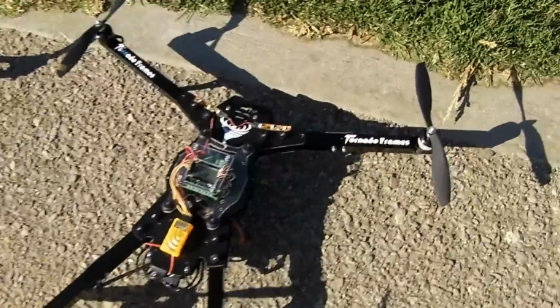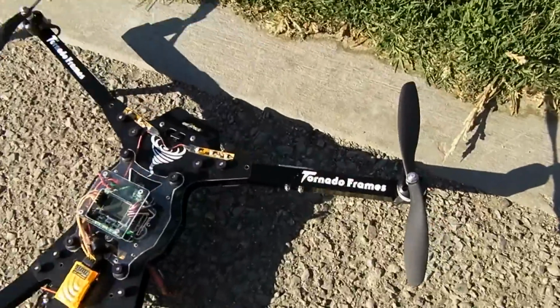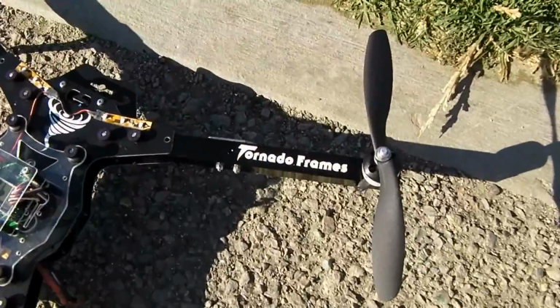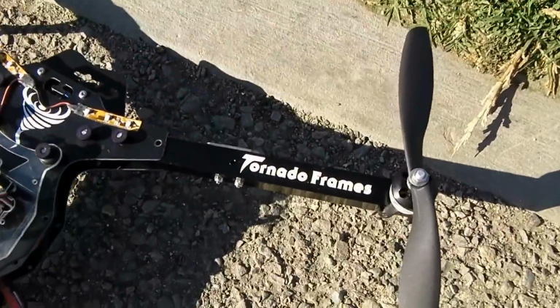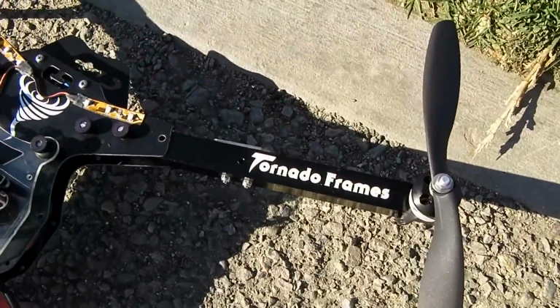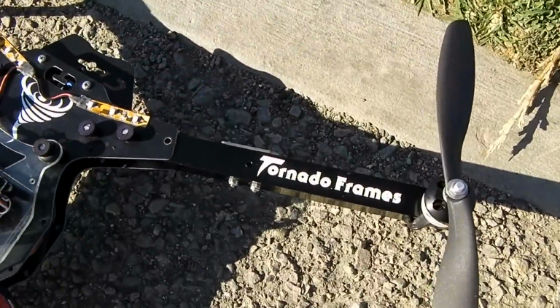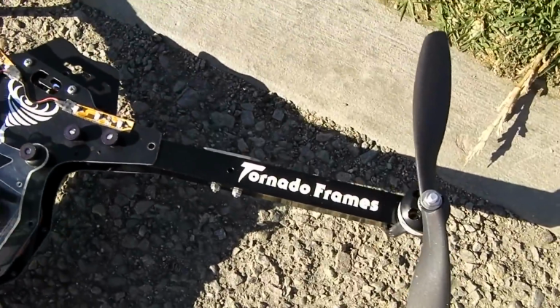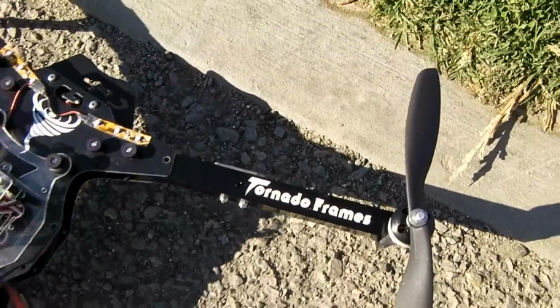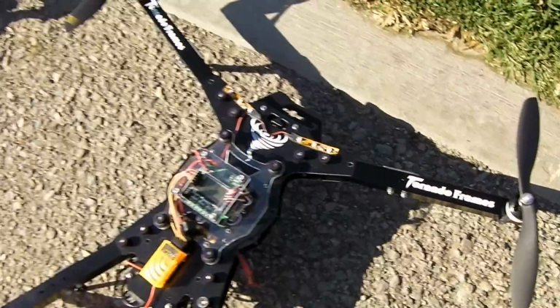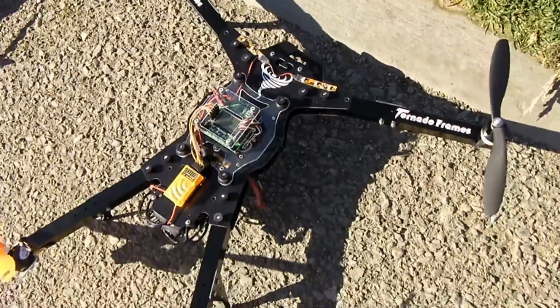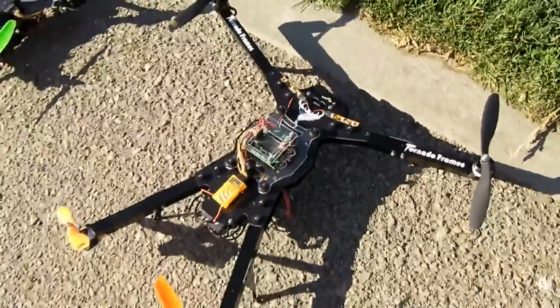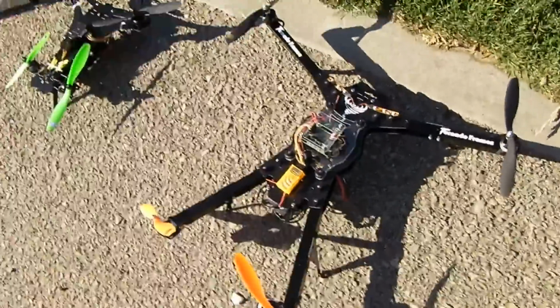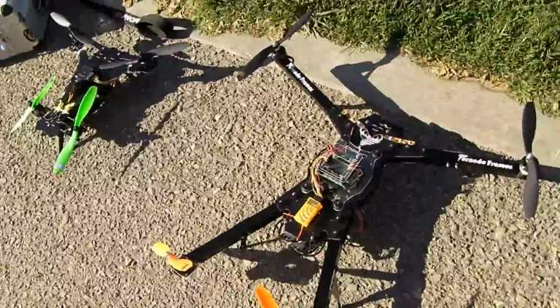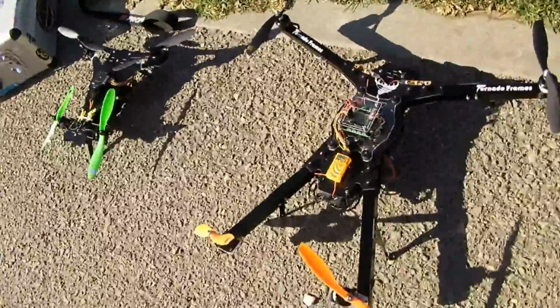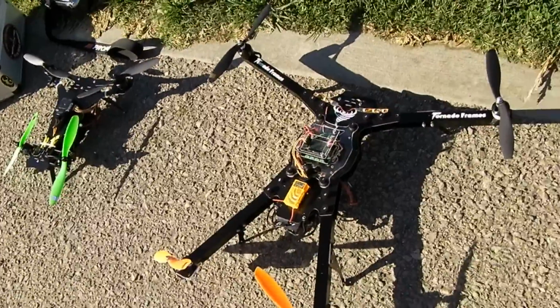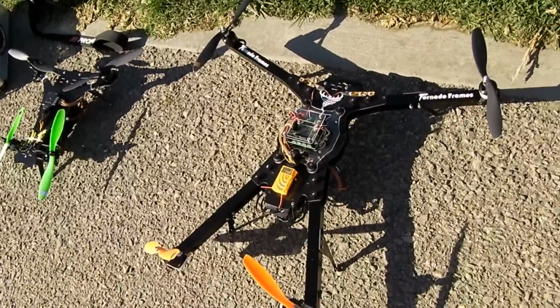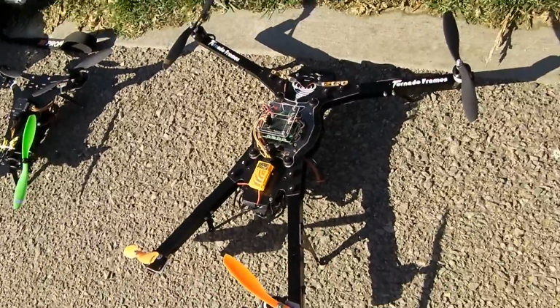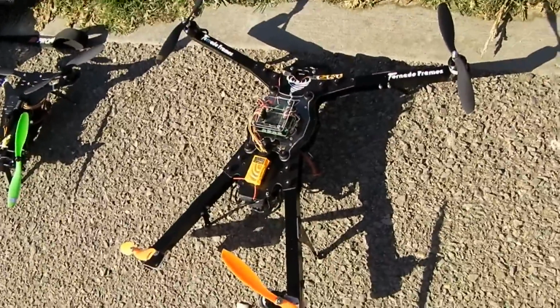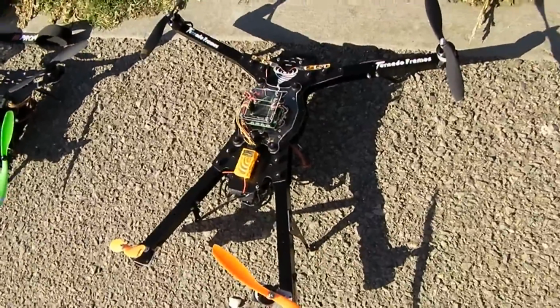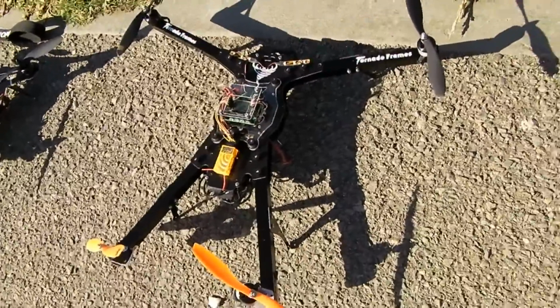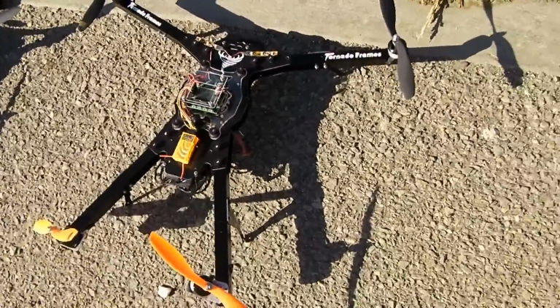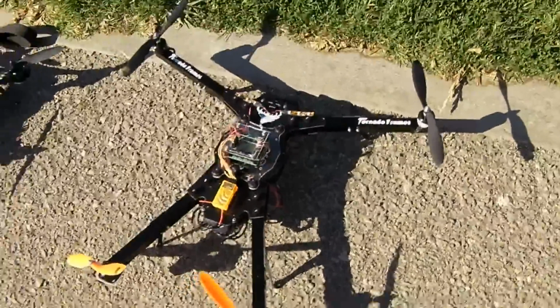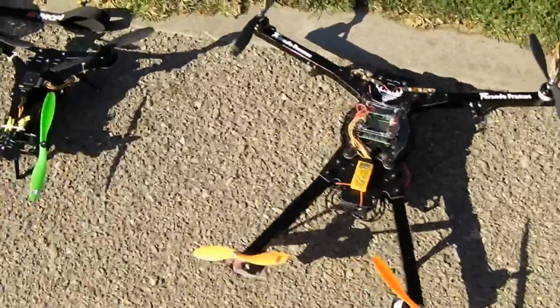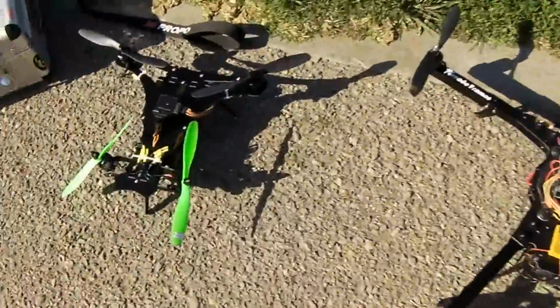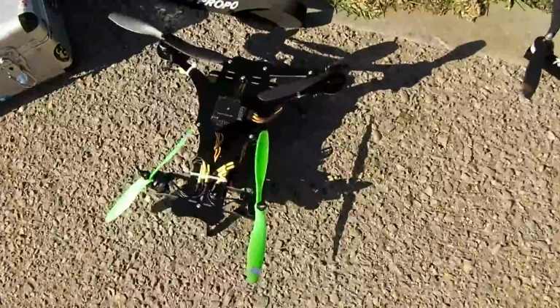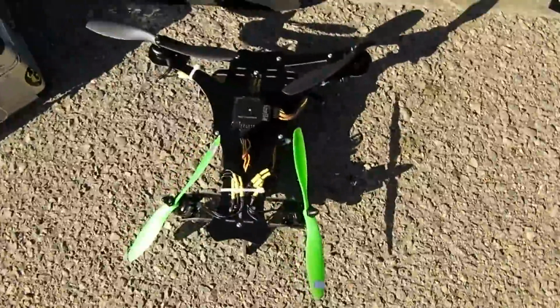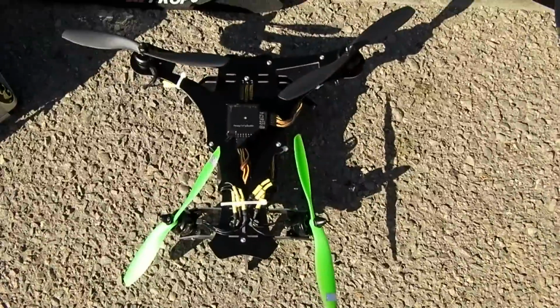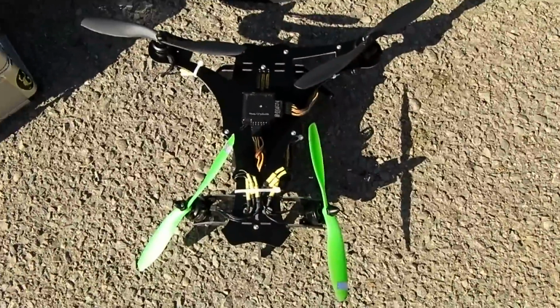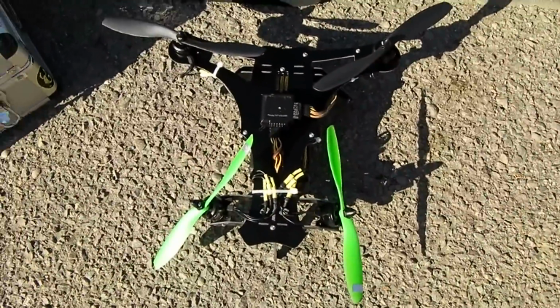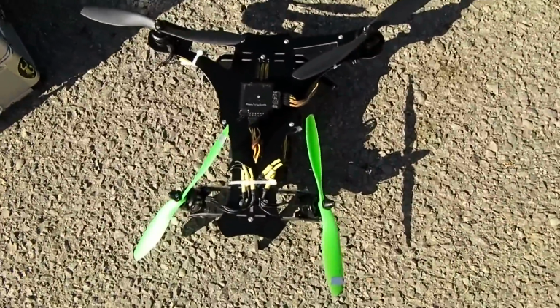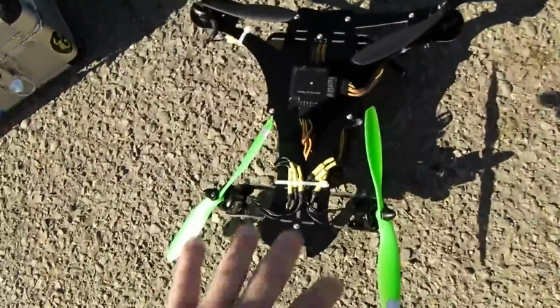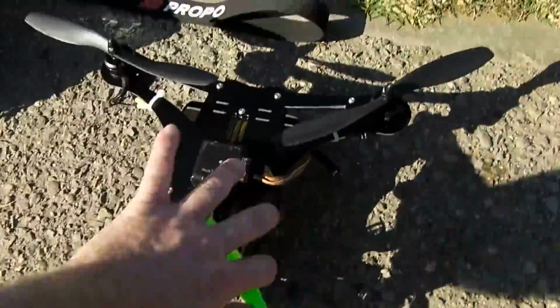This is RPMRPM with TornadoFrames.com. Today I've got out at the local school grounds the Whirlwind 600 on the right, a tail machine, and this video will be focusing on the Microburst 300.